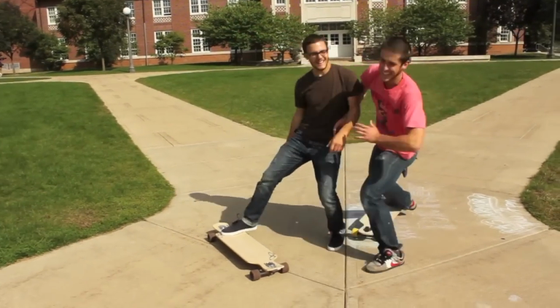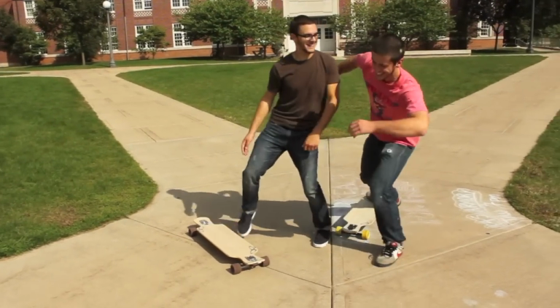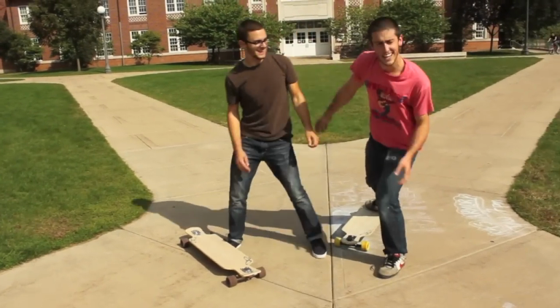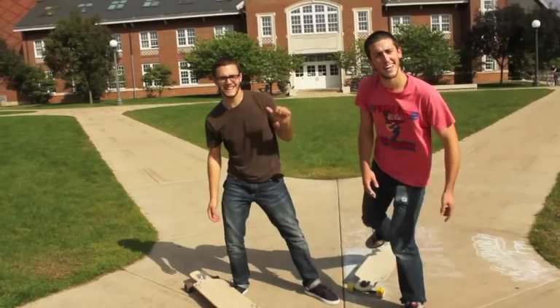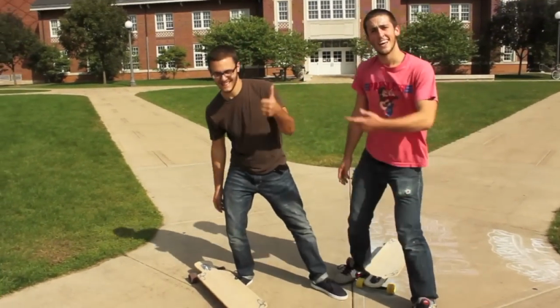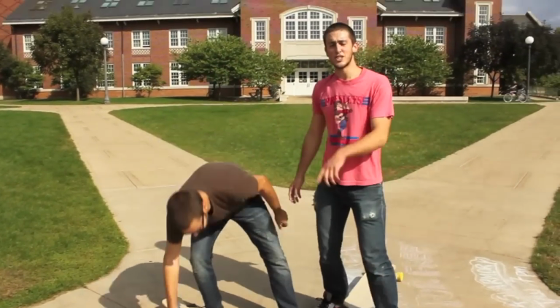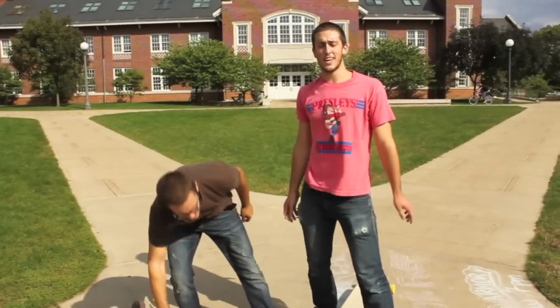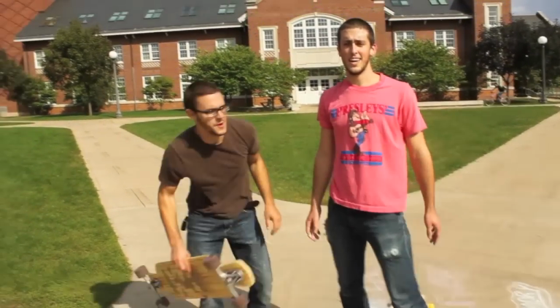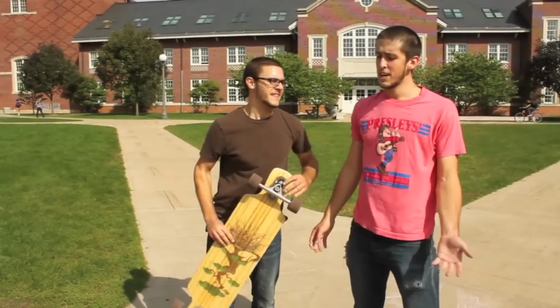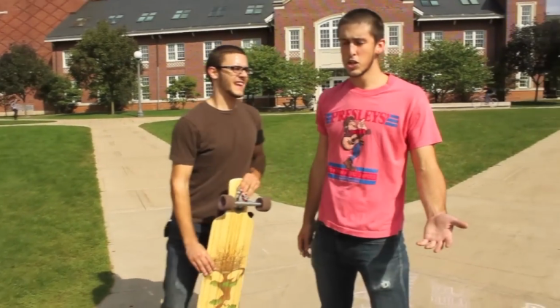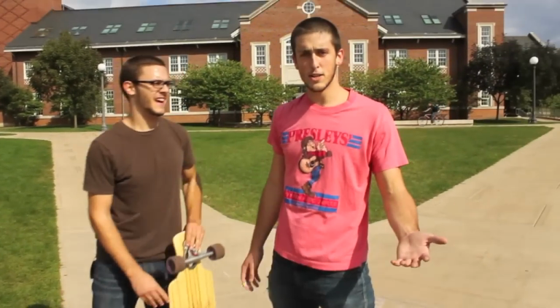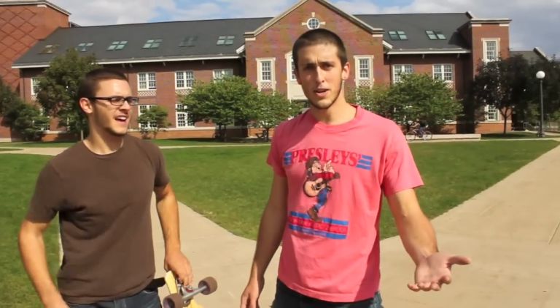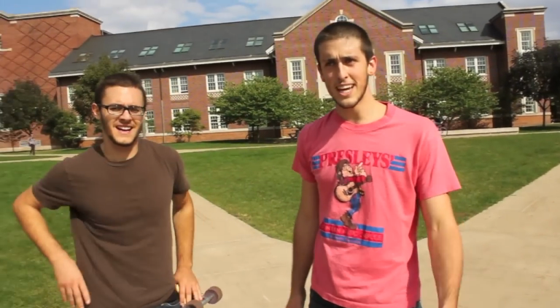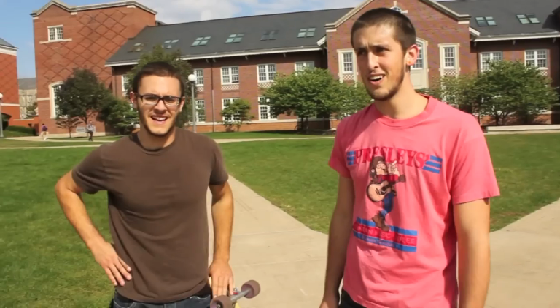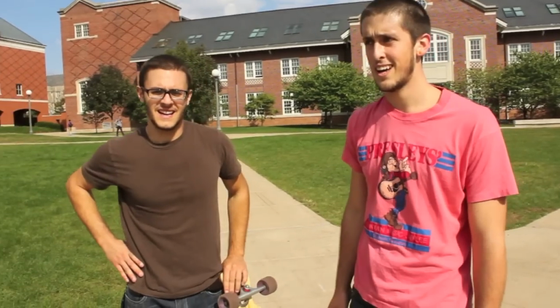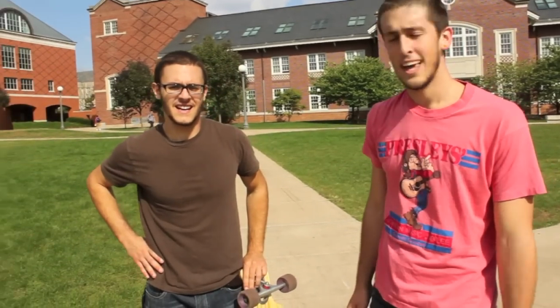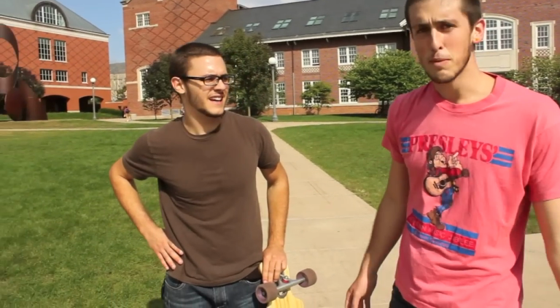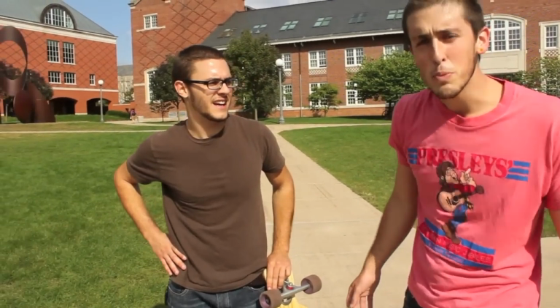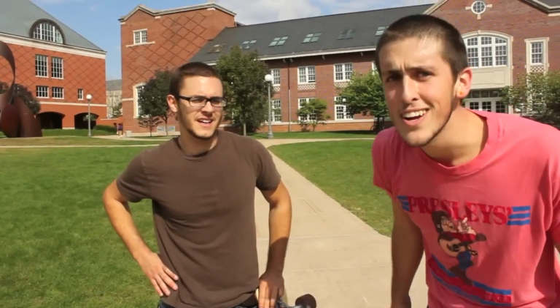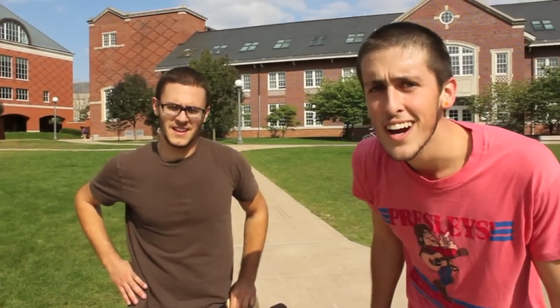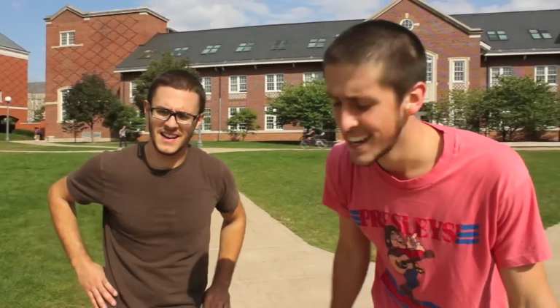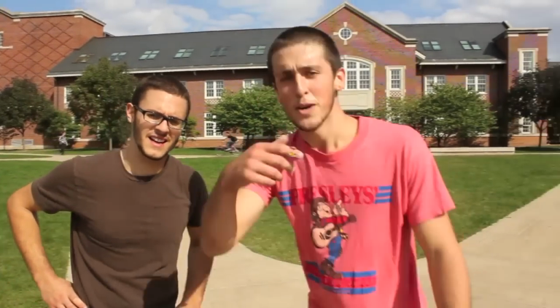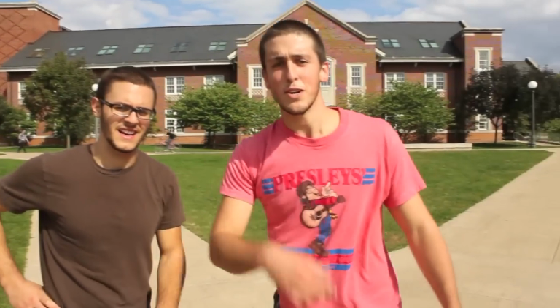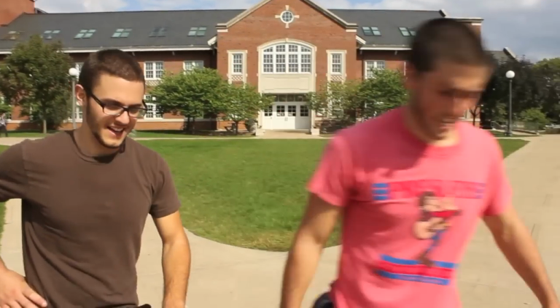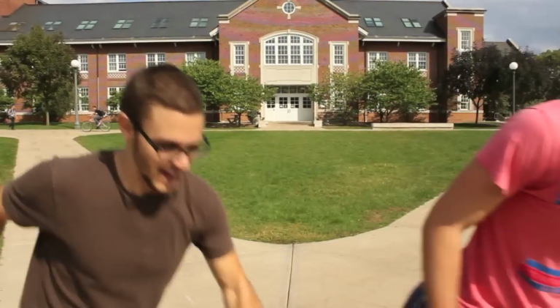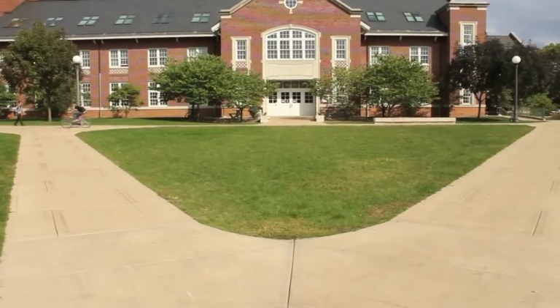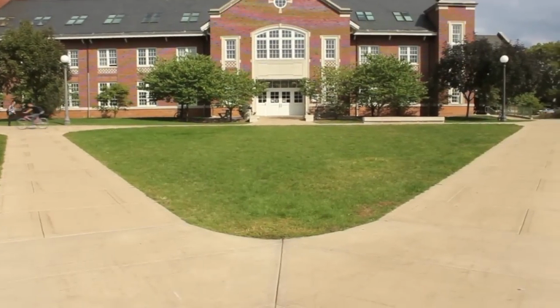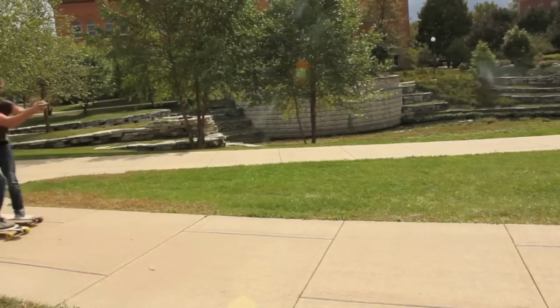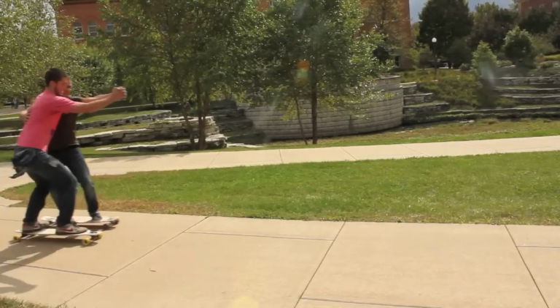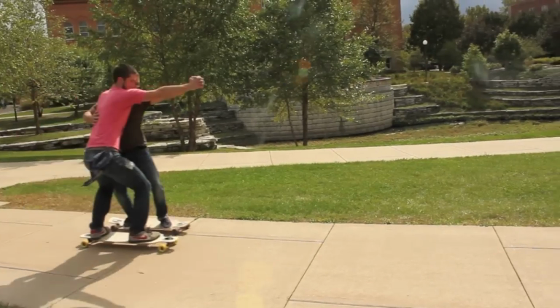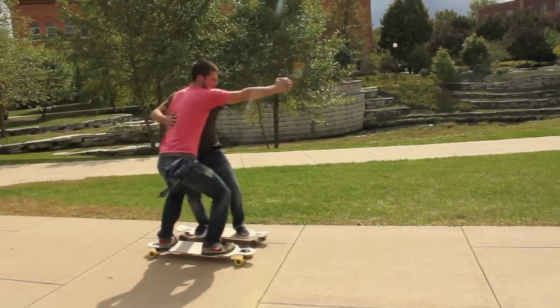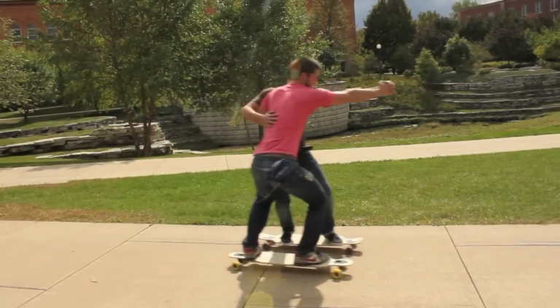This is Eric. That's Jake. We just taught you all three parts of the tango, so it's up to you to put it together. We're going to go skate. Catch you later. Bye.